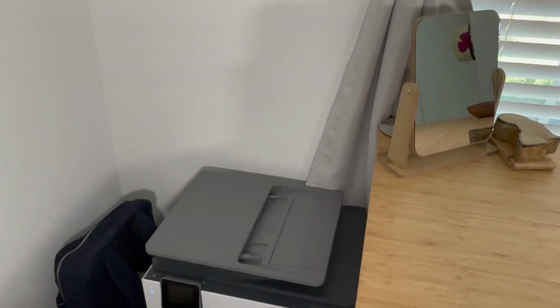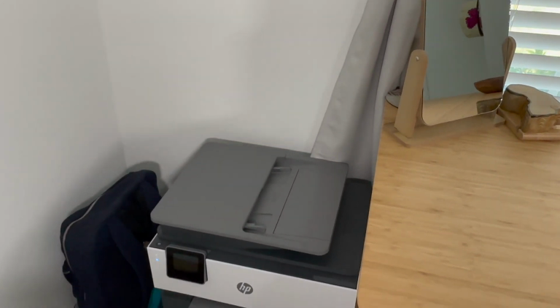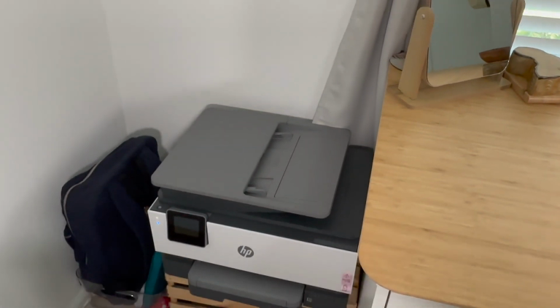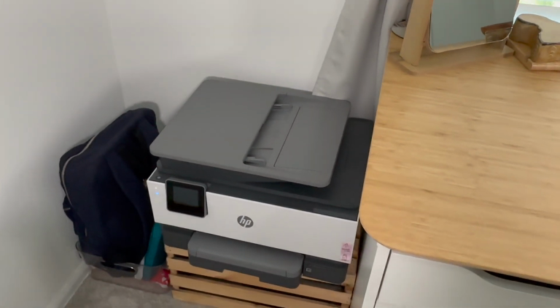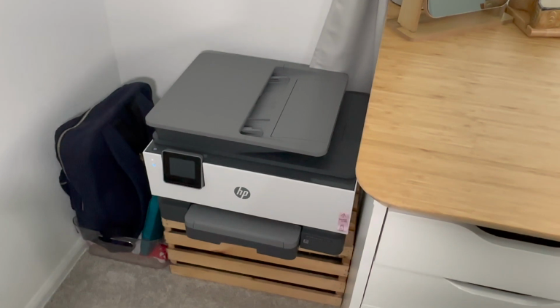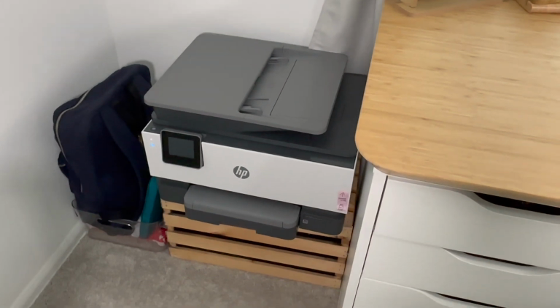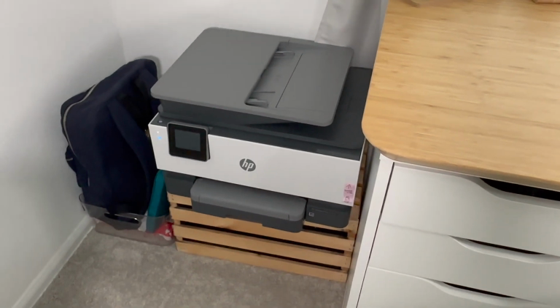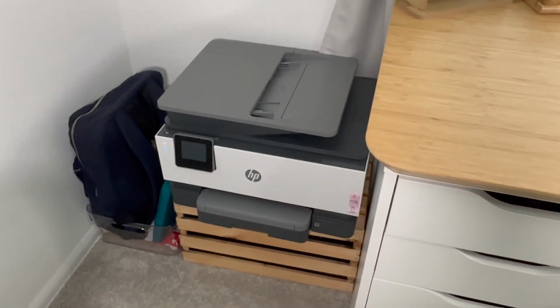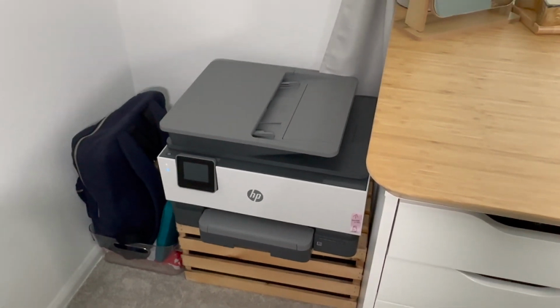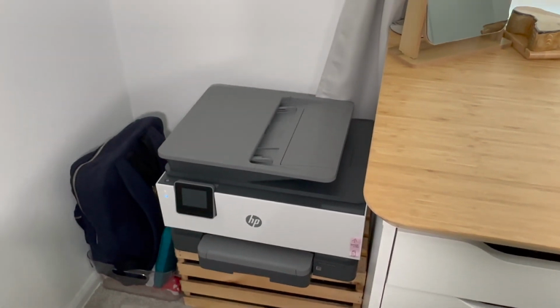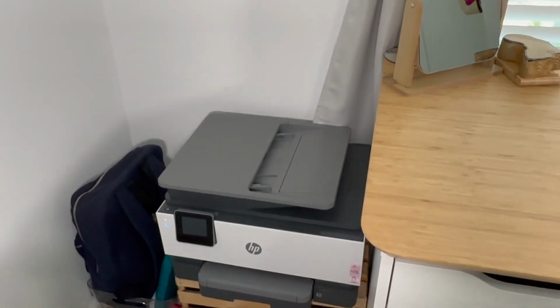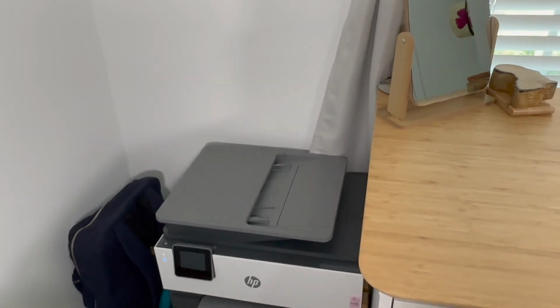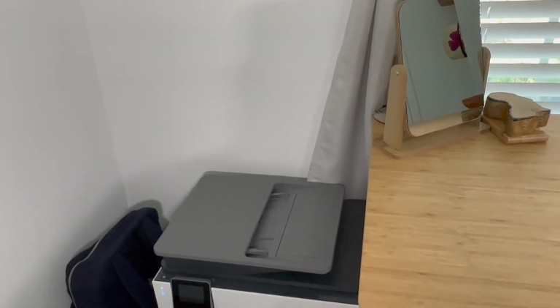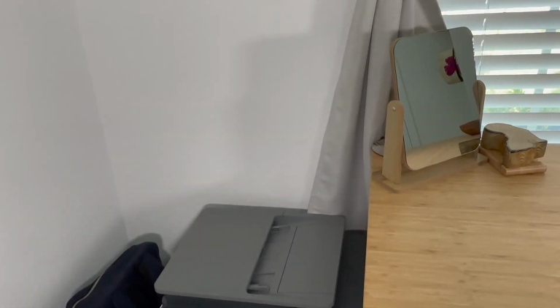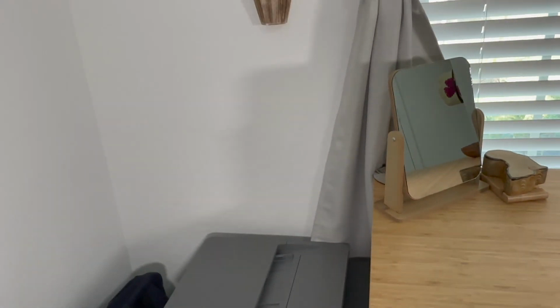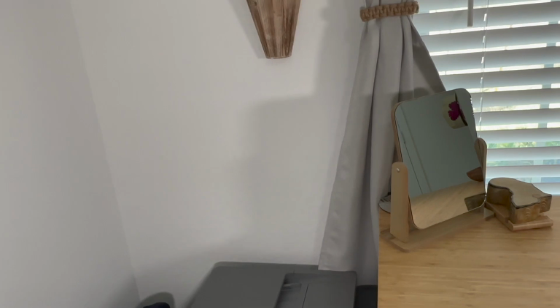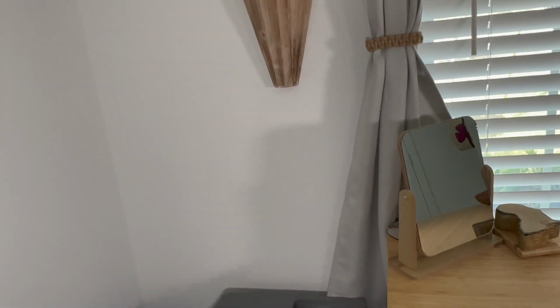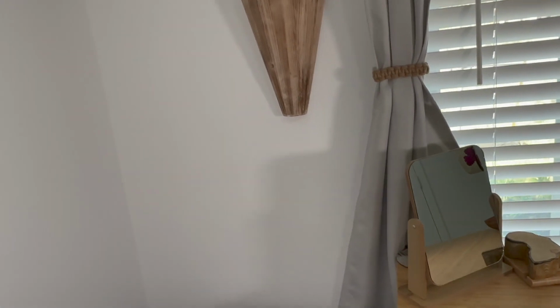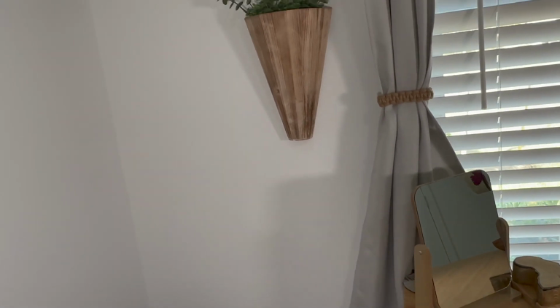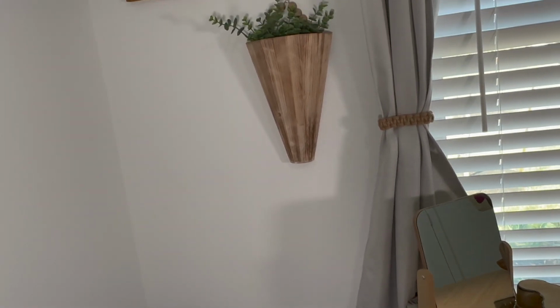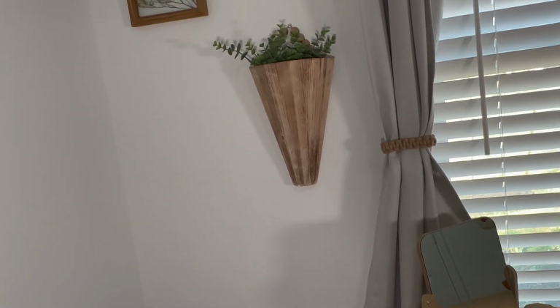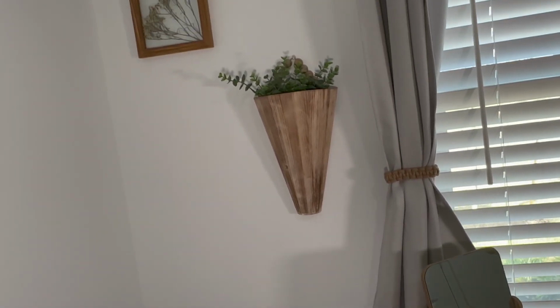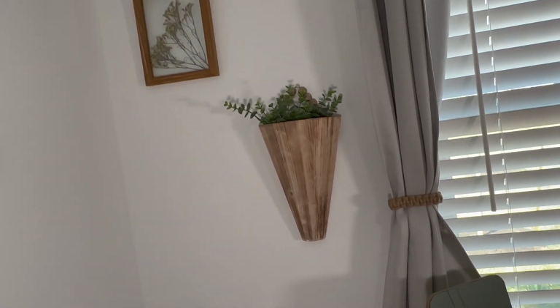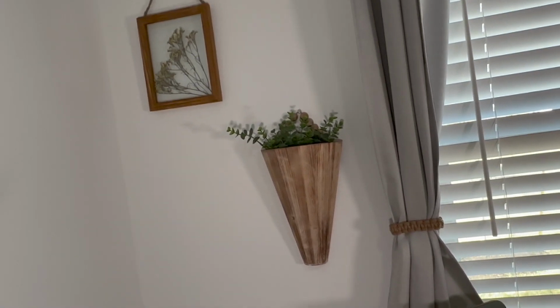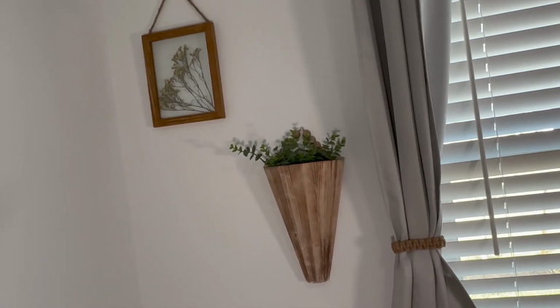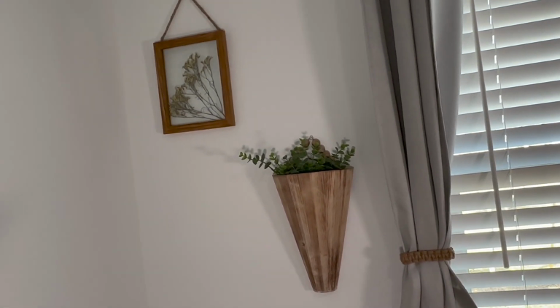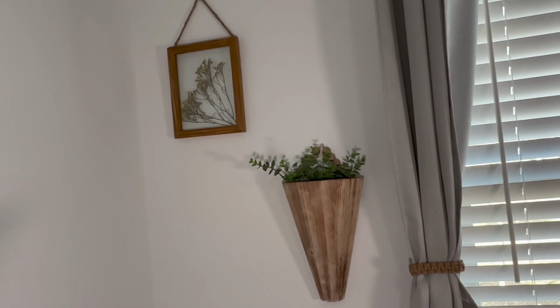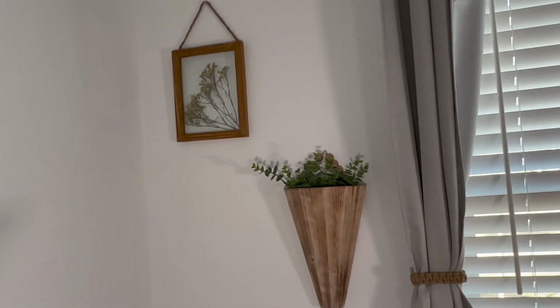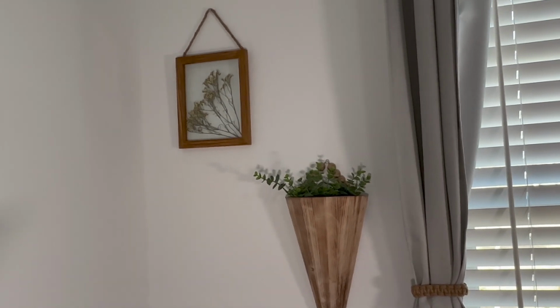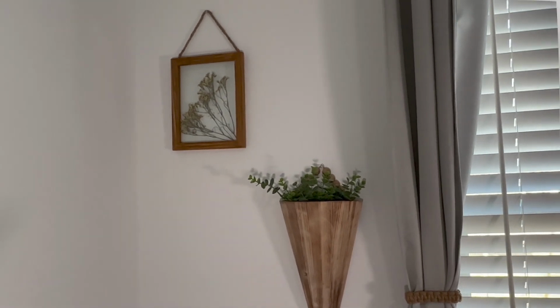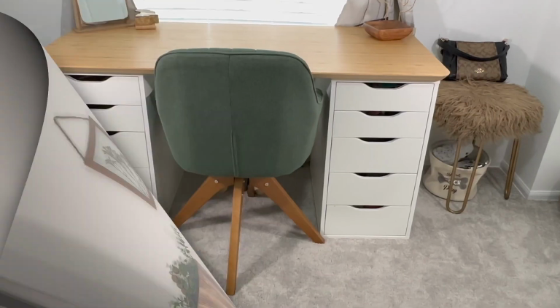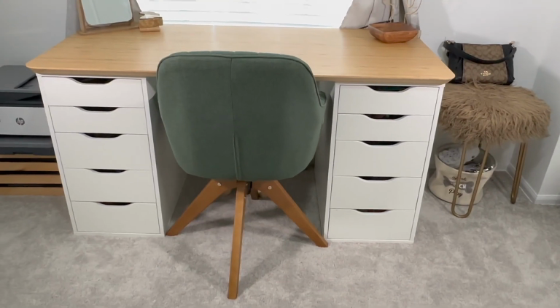Estoy trabajando desde mi cuarto, así que puse mi impresora en esta área. Ese es como mi área de trabajo. Está mi computadora, y todo al final del día lo guardo en esa área. Así que tengo en esa esquinita esos adornos y lo que viene a ser mi impresora.